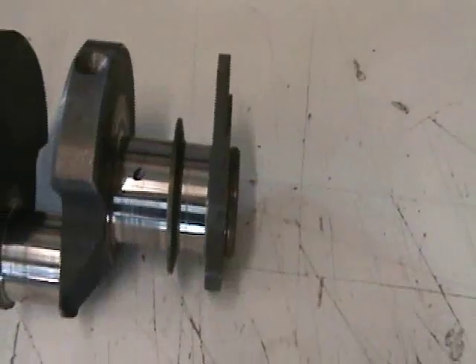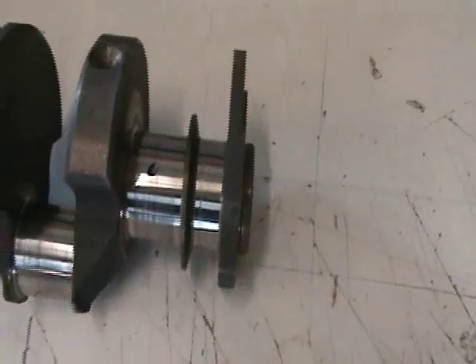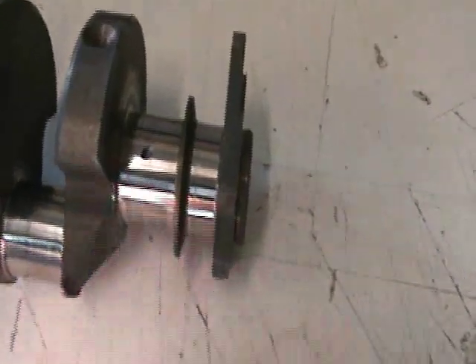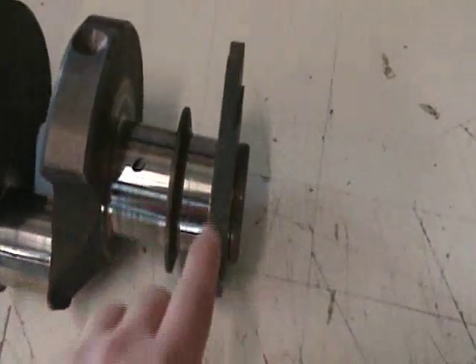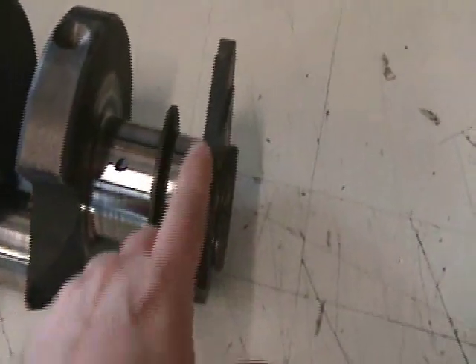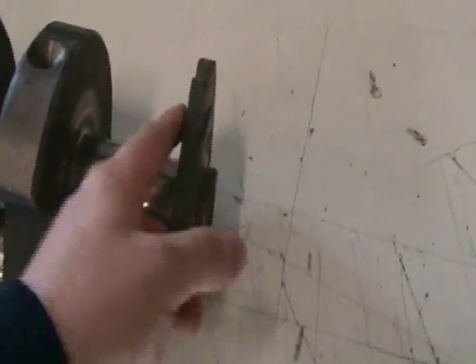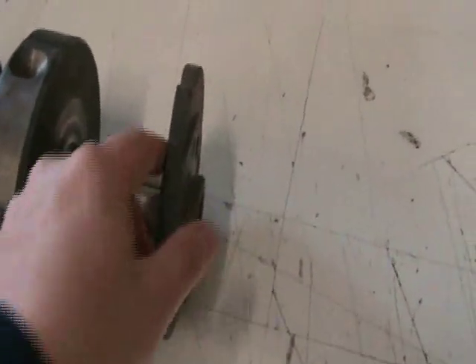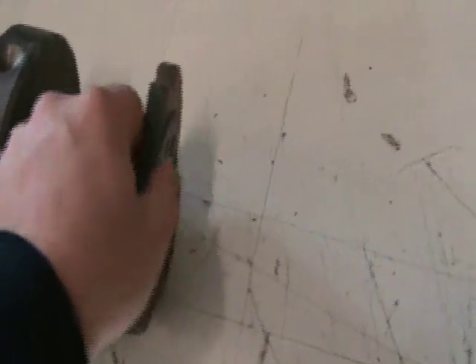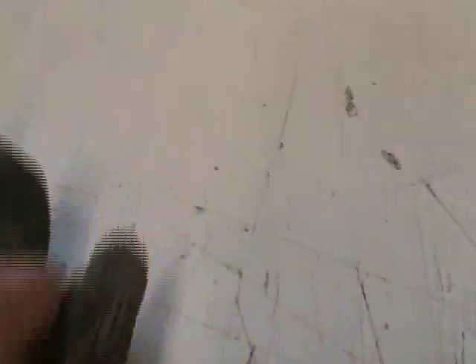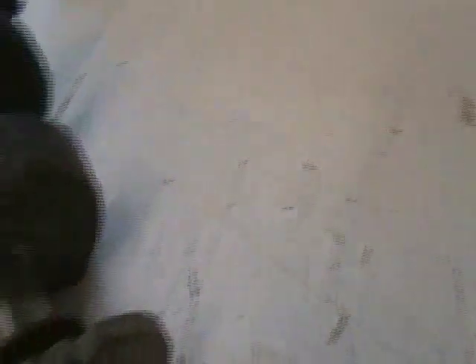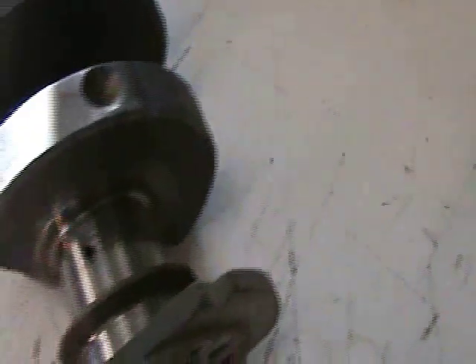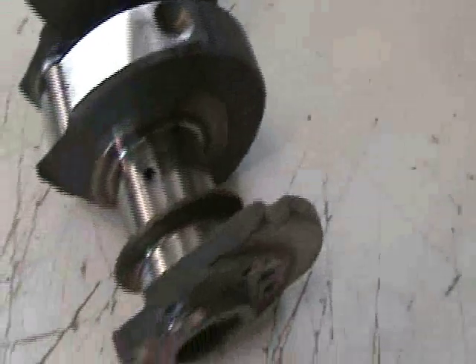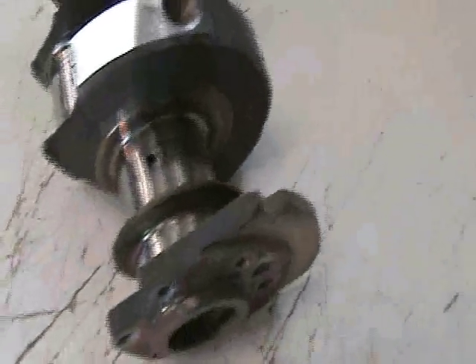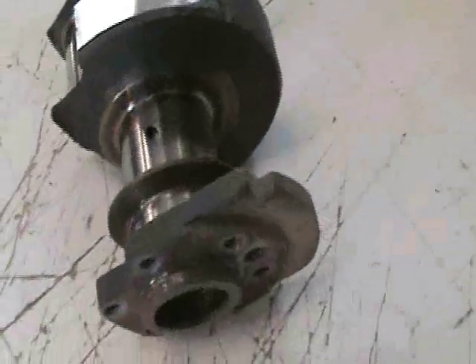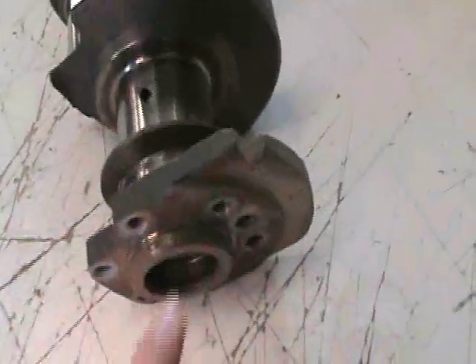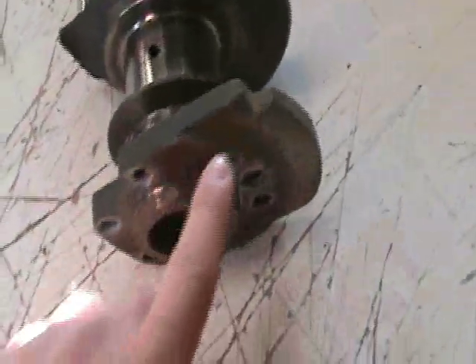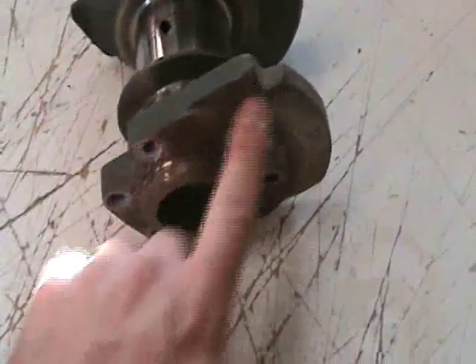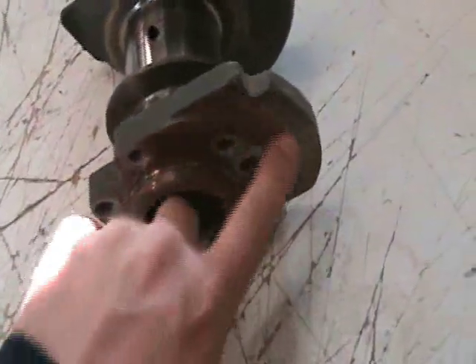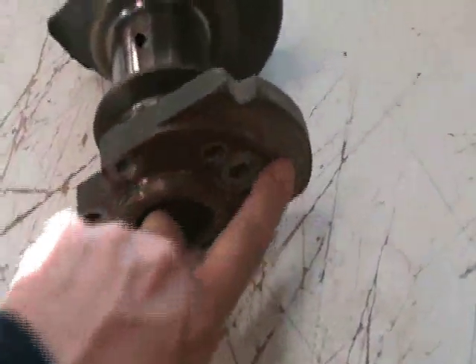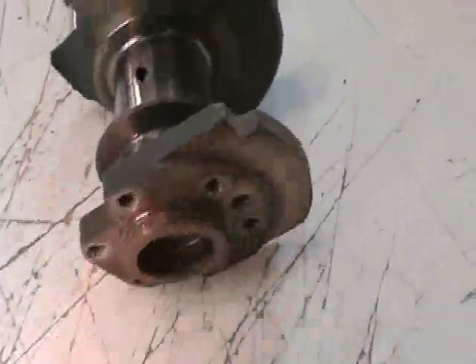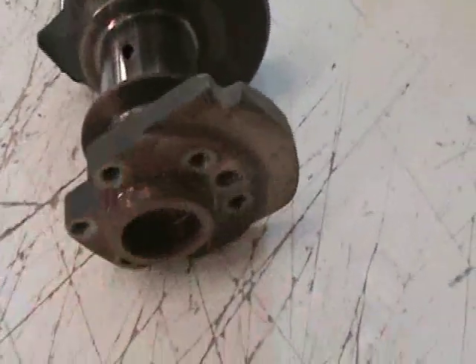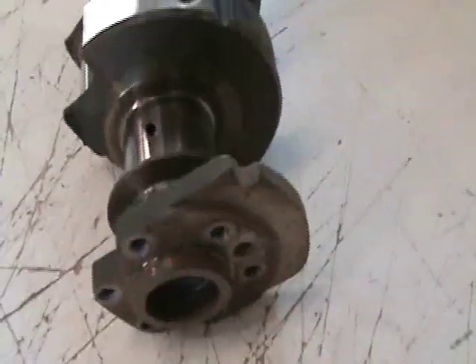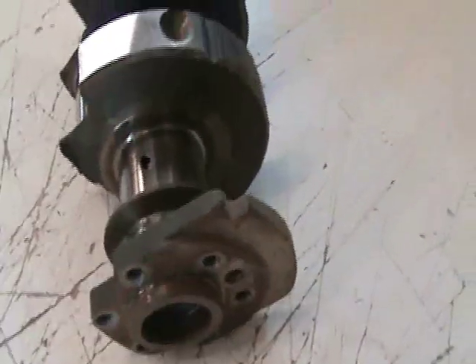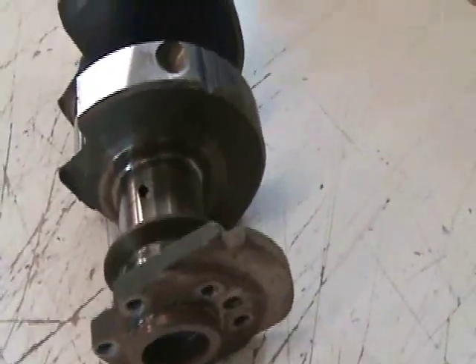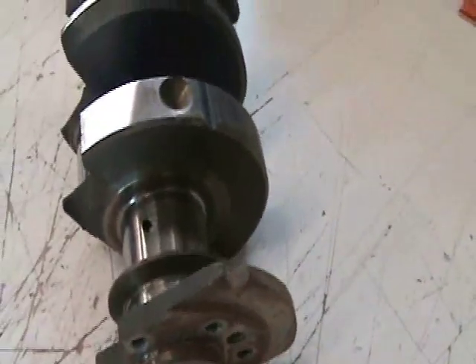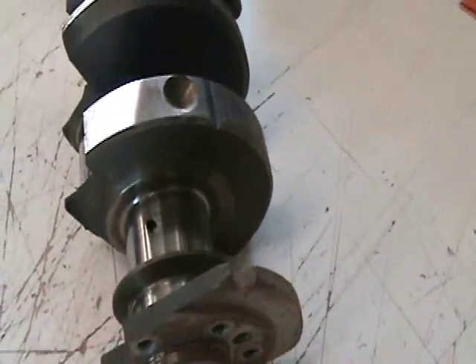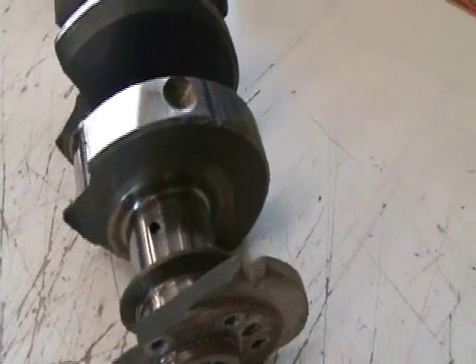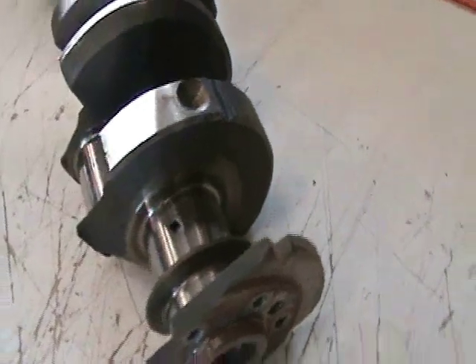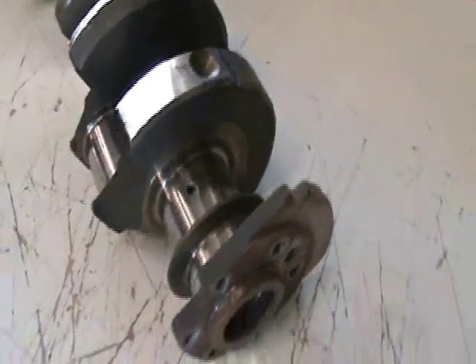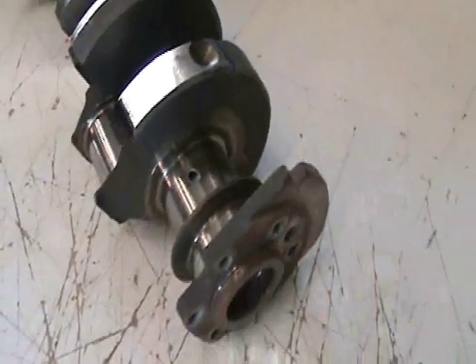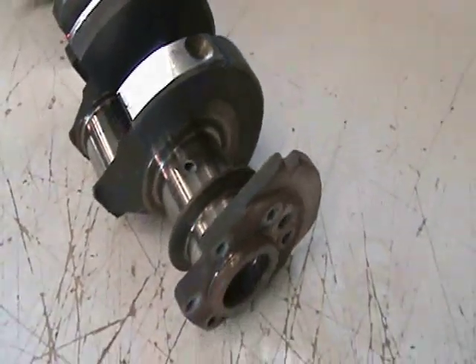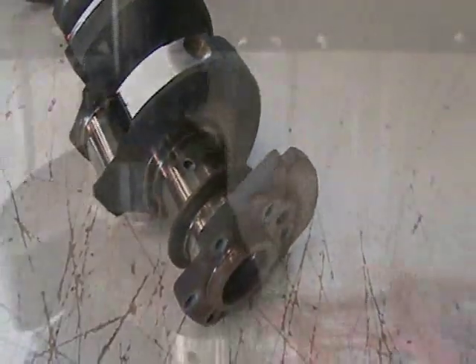You can also see how this one is a two-piece rear seal. Notice the differences between the one and the two-piece: this has a big rounded flange in the rear, which signifies that it's a two-piece rear seal crankshaft.